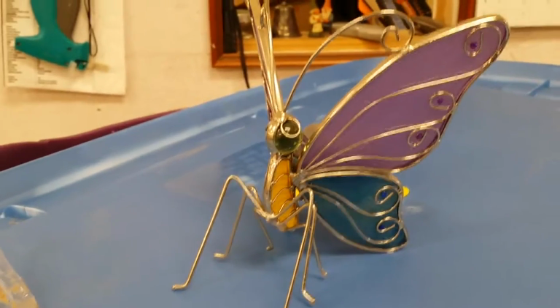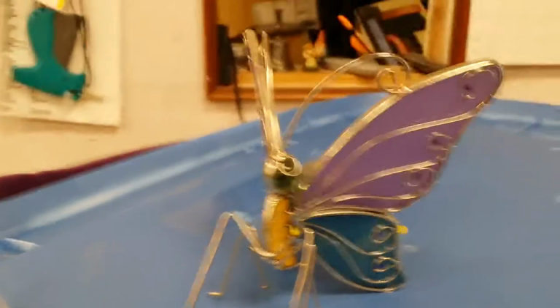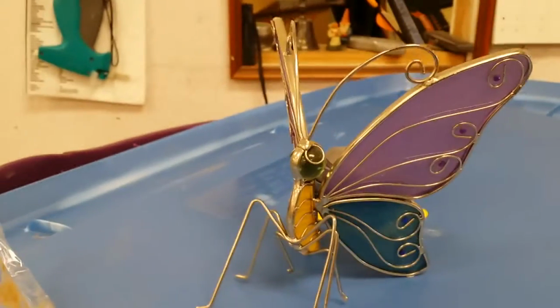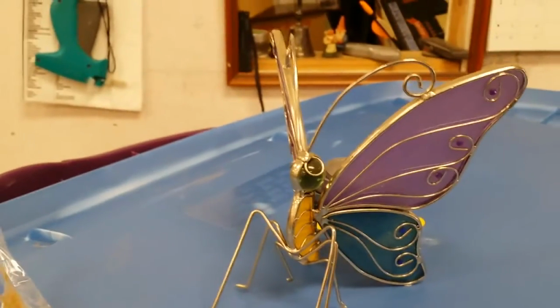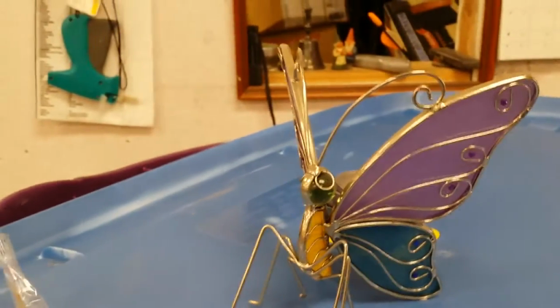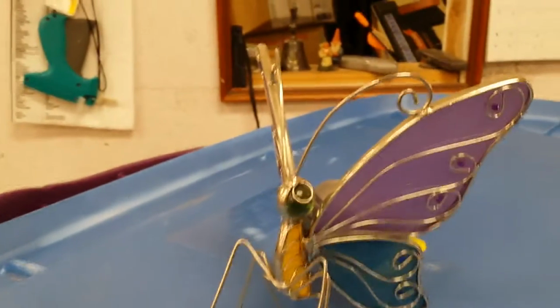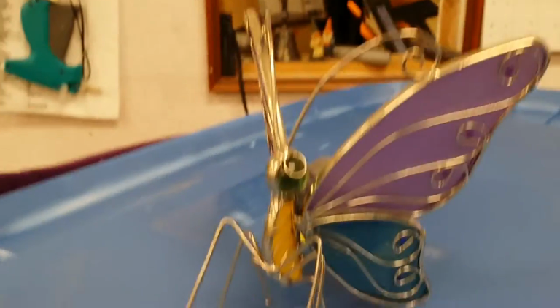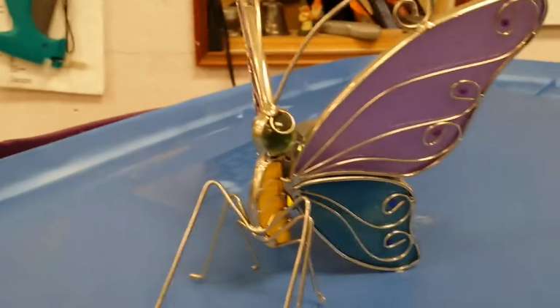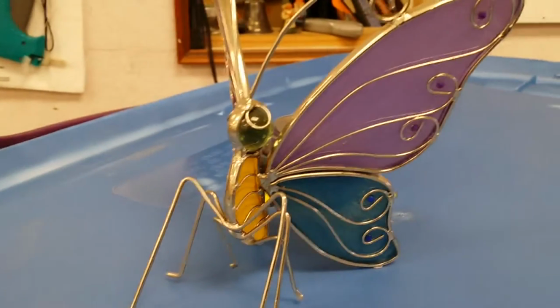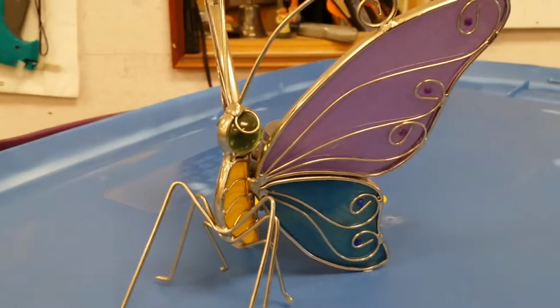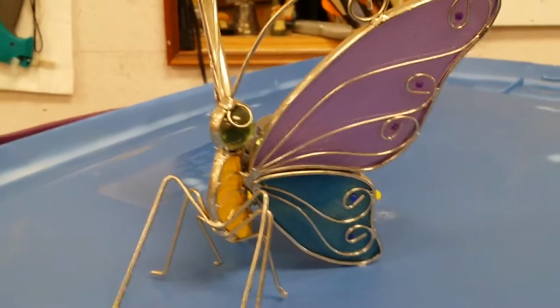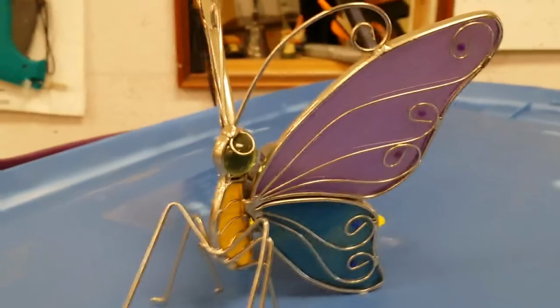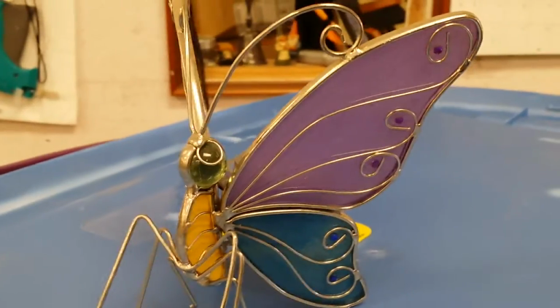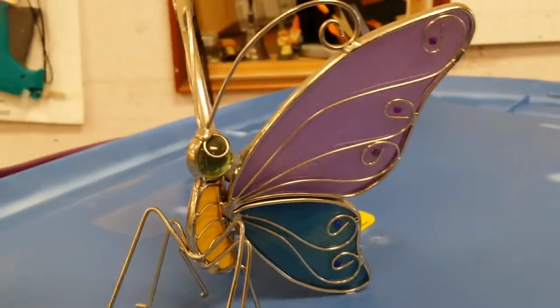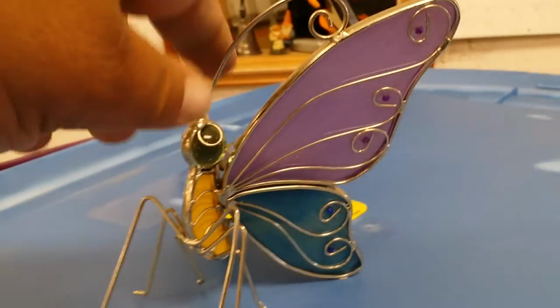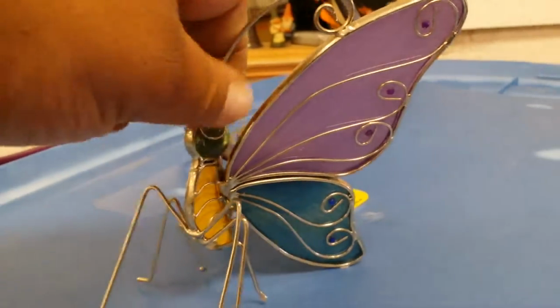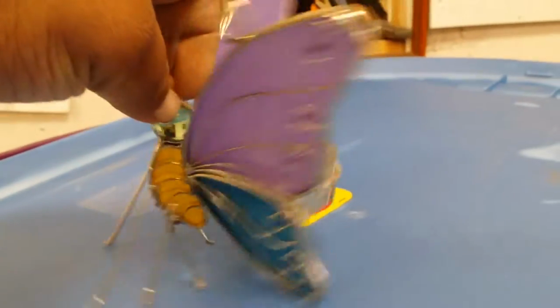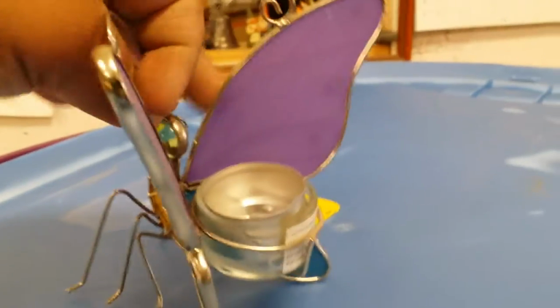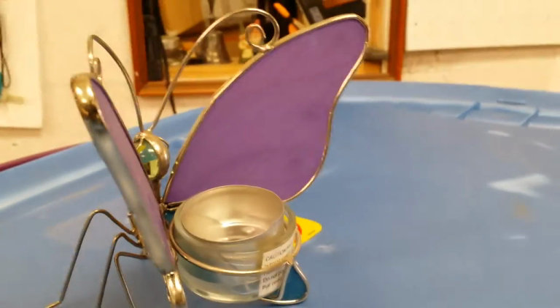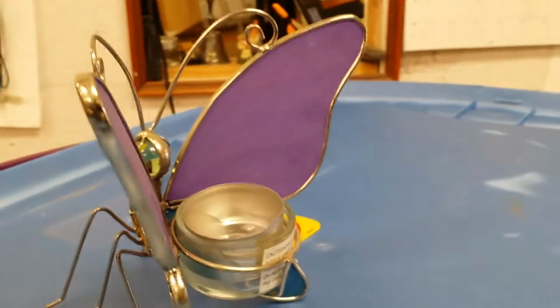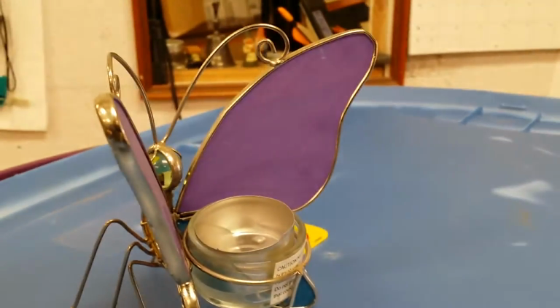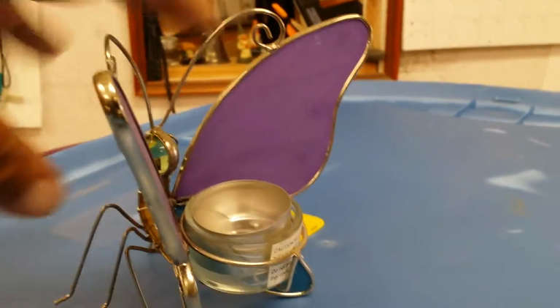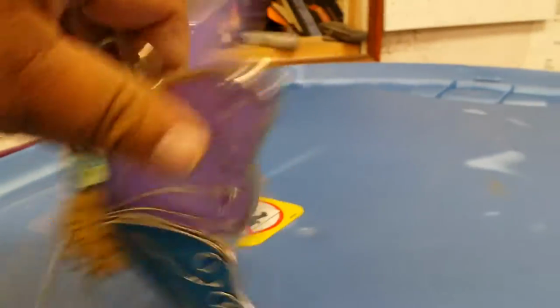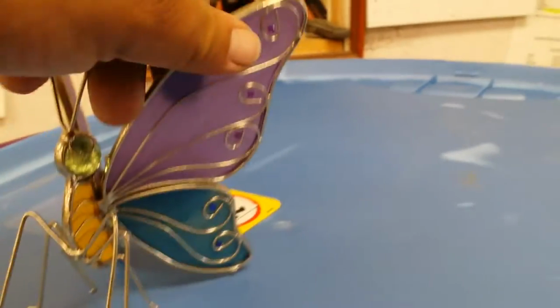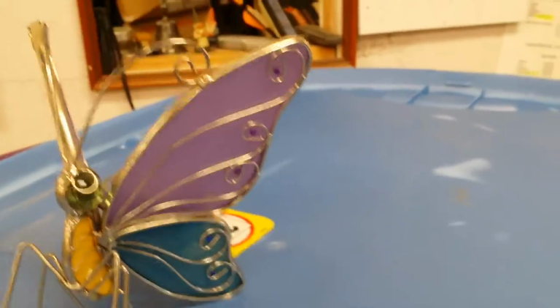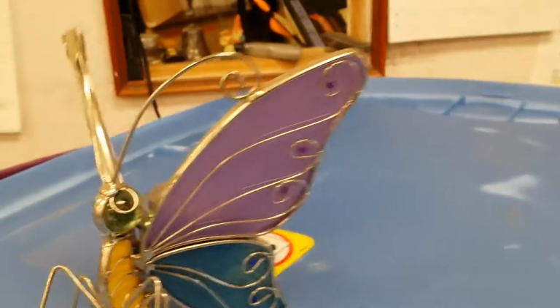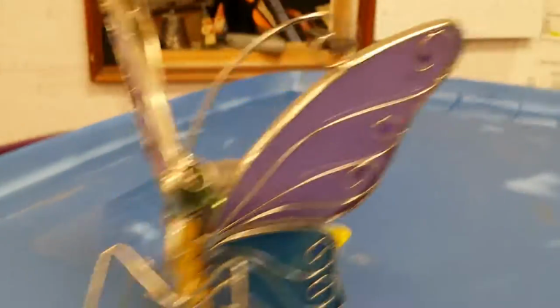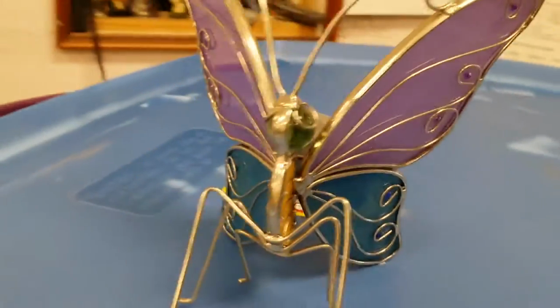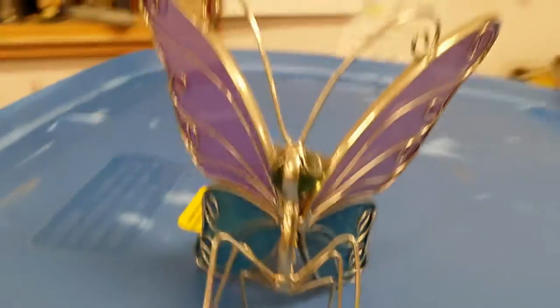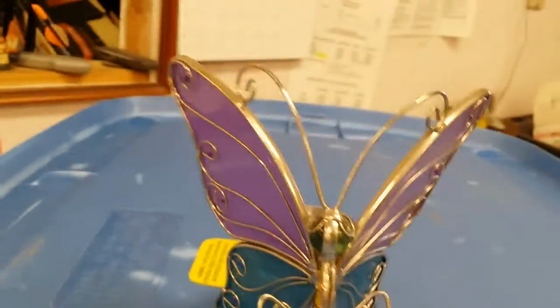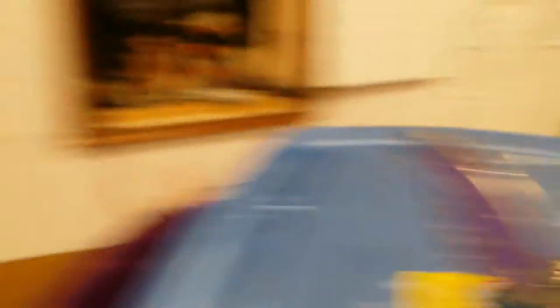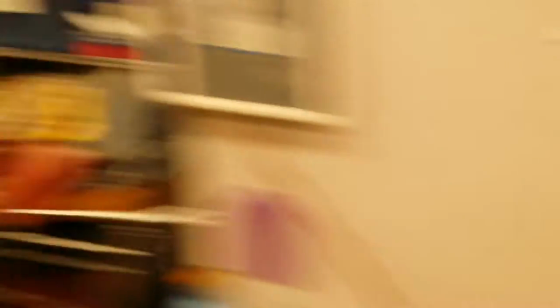Welcome to another episode of Thrift Store Unboxing. Check that thing out — isn't that amazing? It's a candle holder with some stained glass wings. It's a butterfly. I like it.